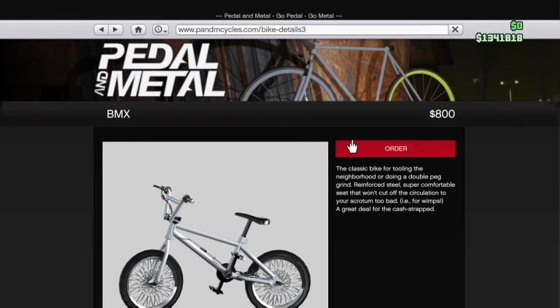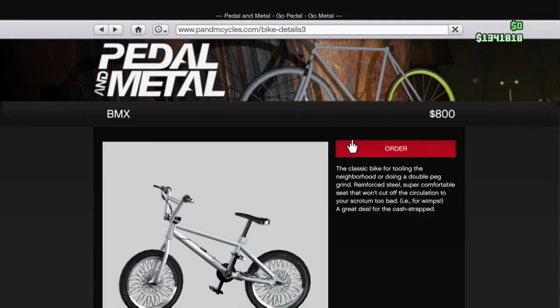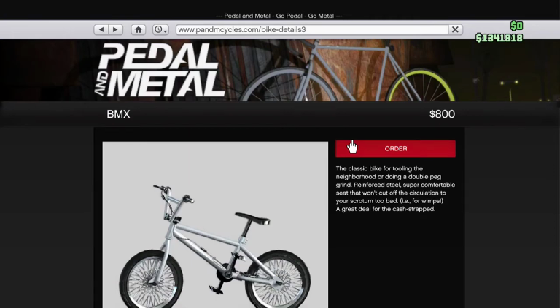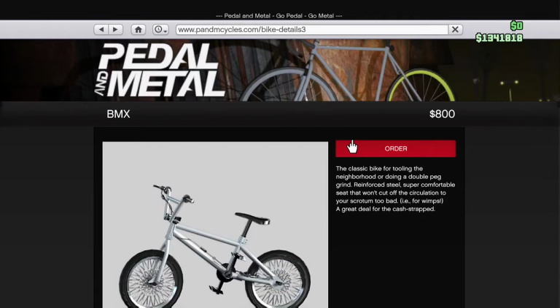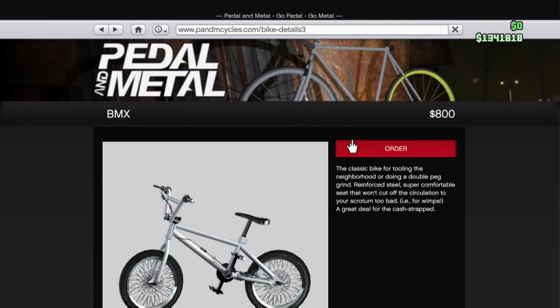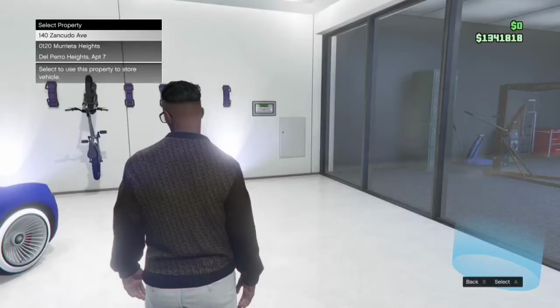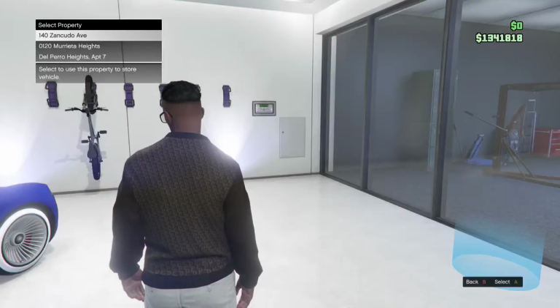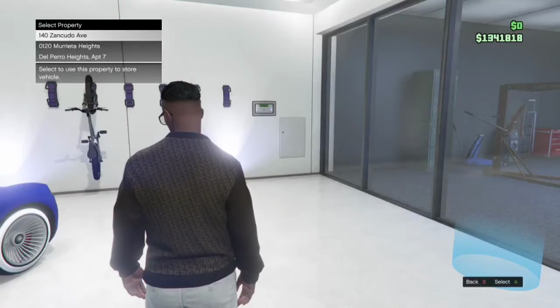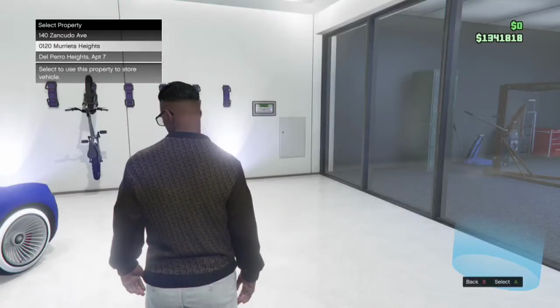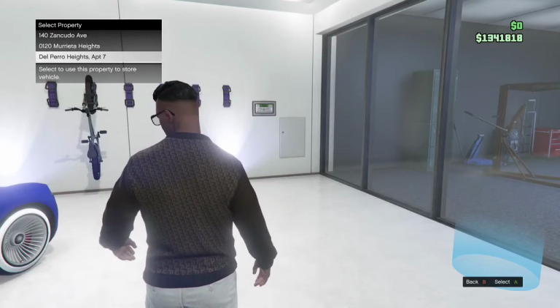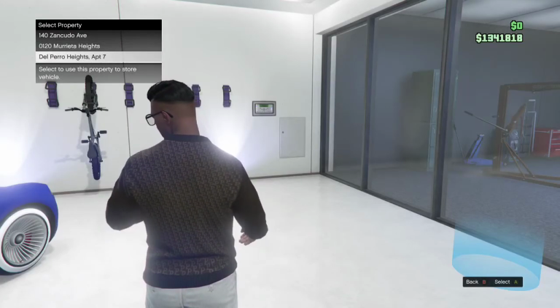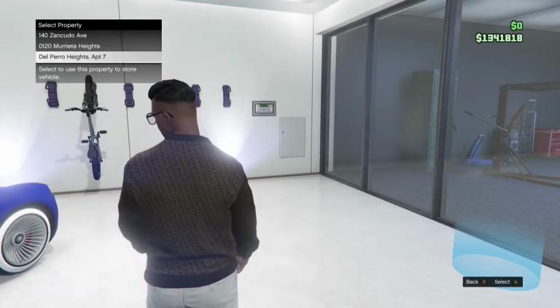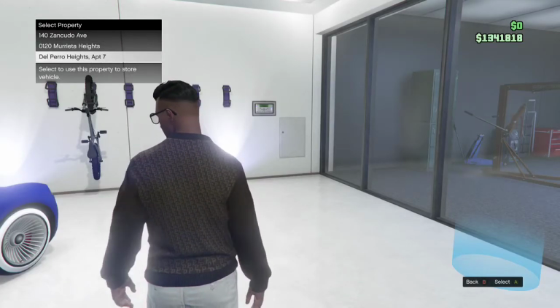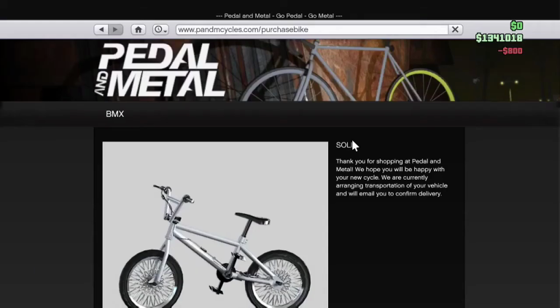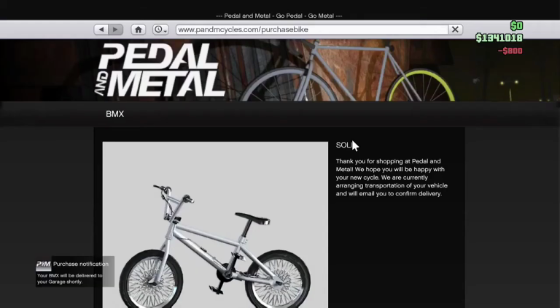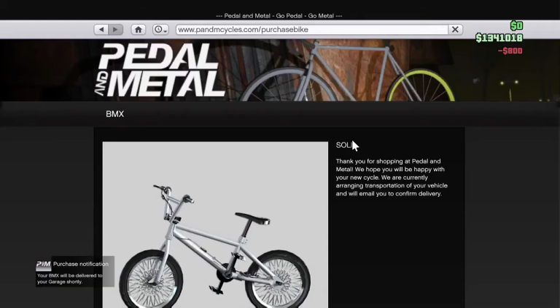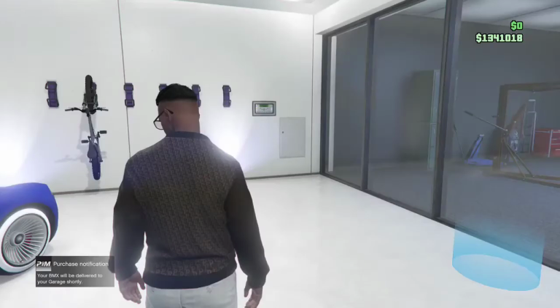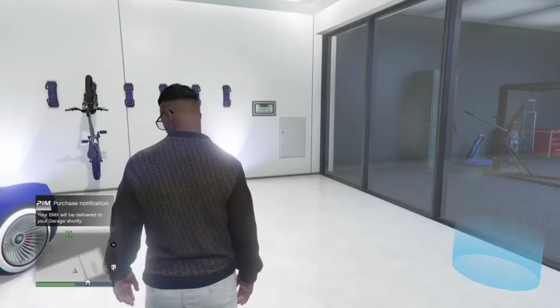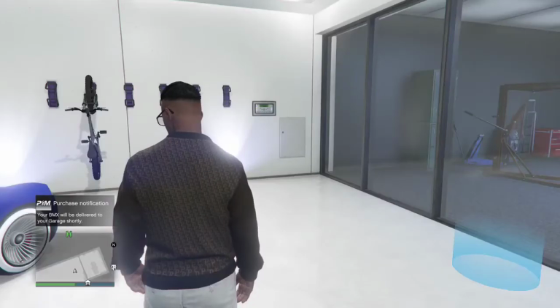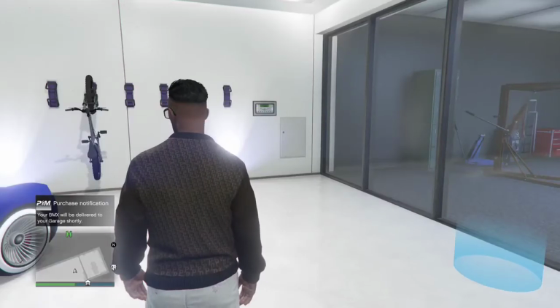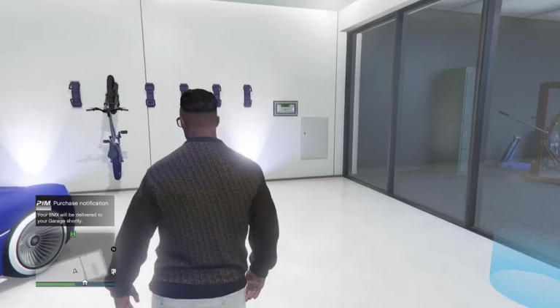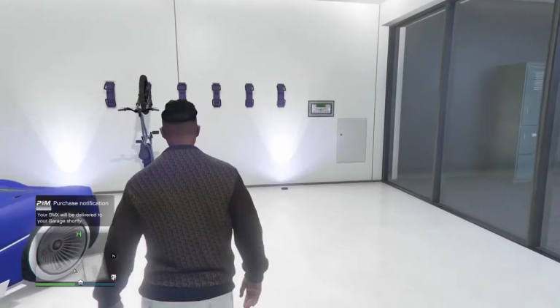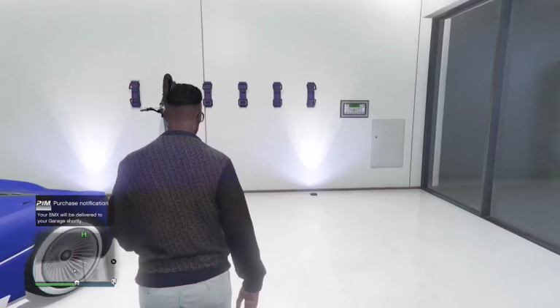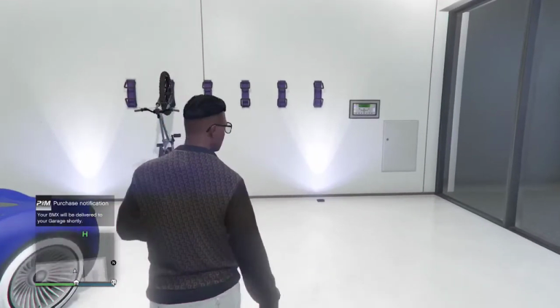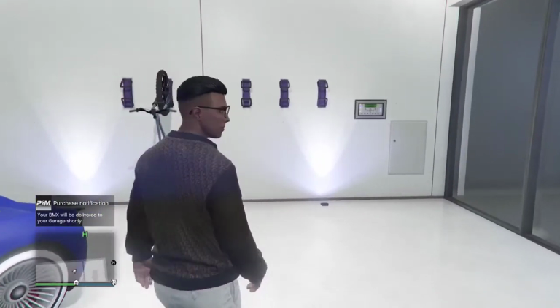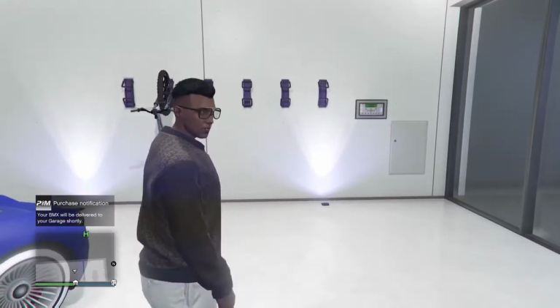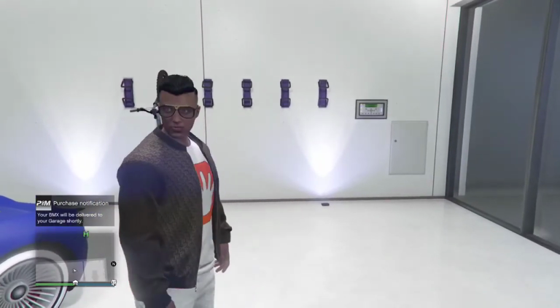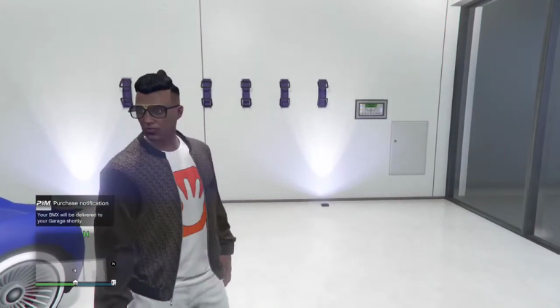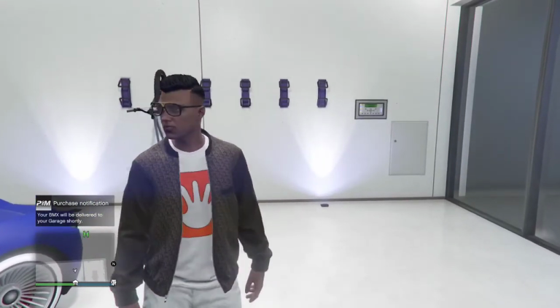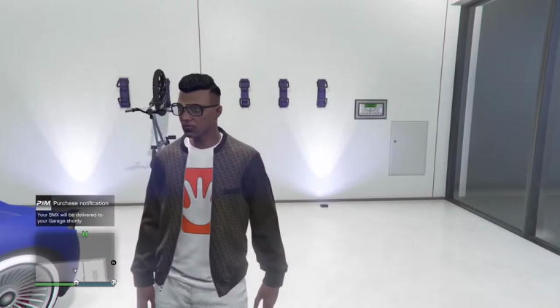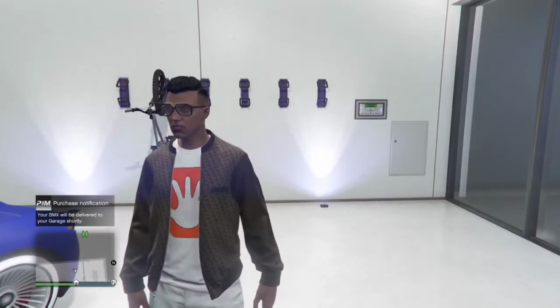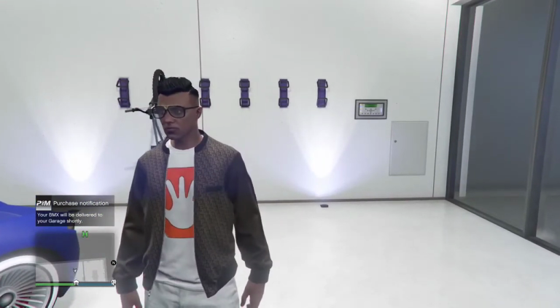Once you're on the BMX bike page, all you have to do is buy it — and that's pretty much the whole glitch. From here I'm going to speed it up so you guys can see the BMX bike deliver.